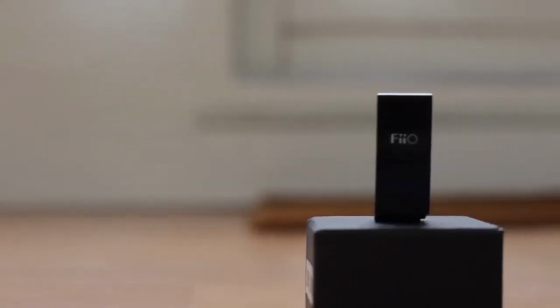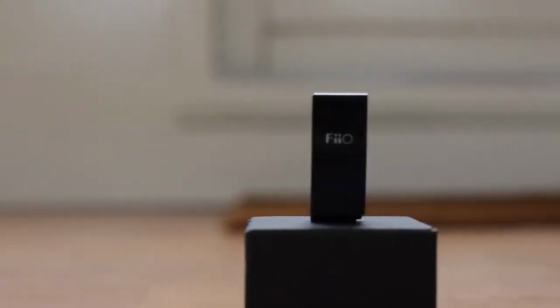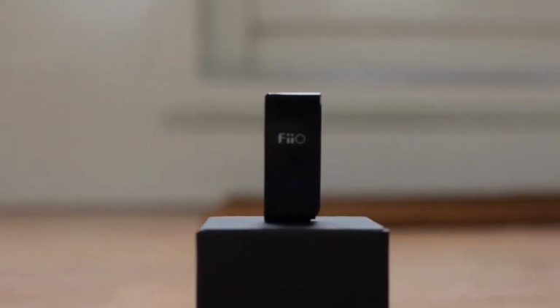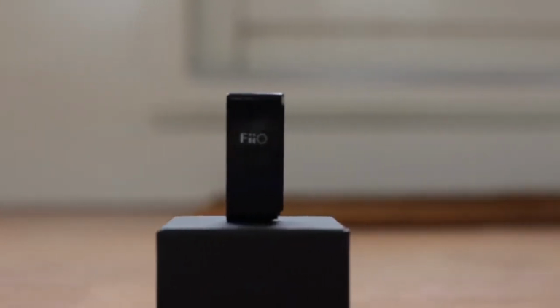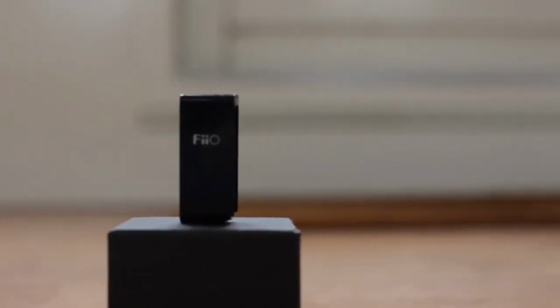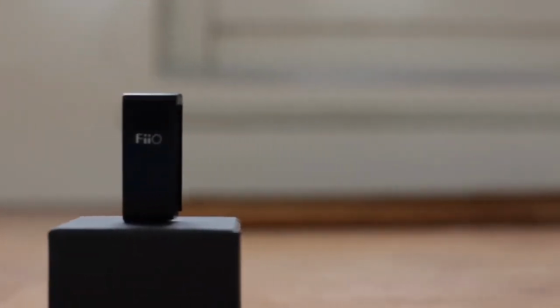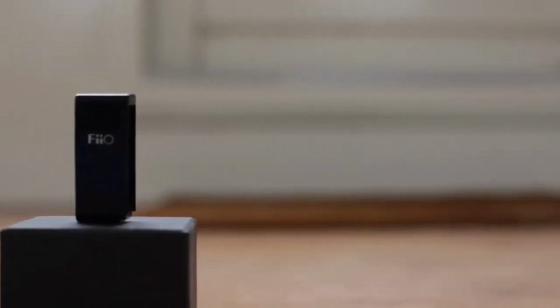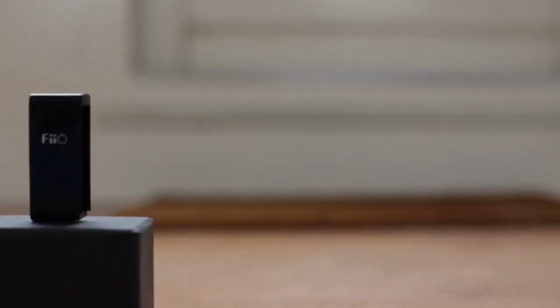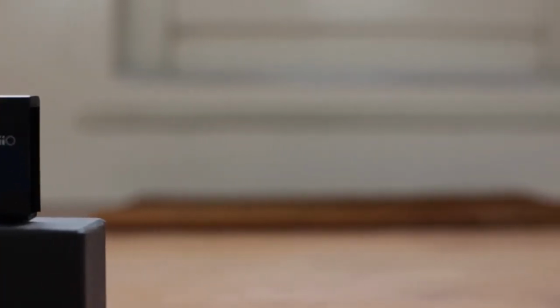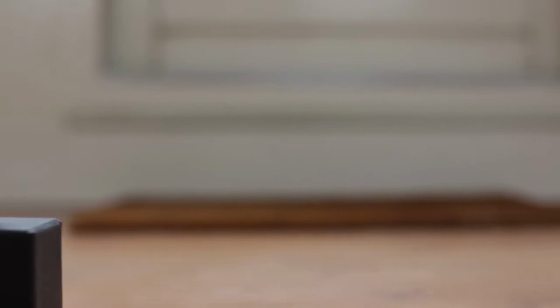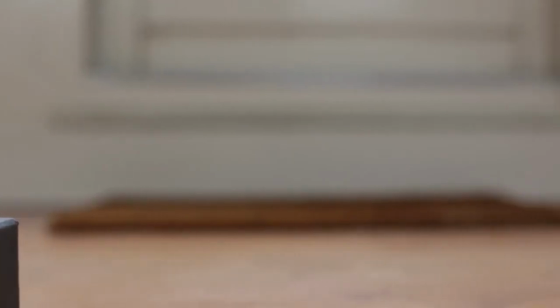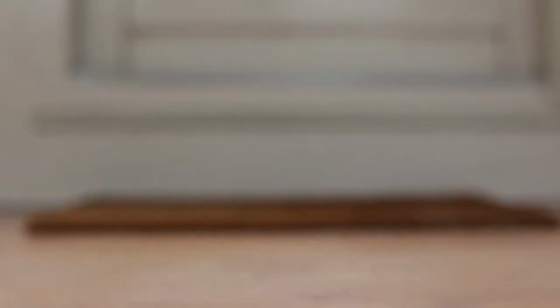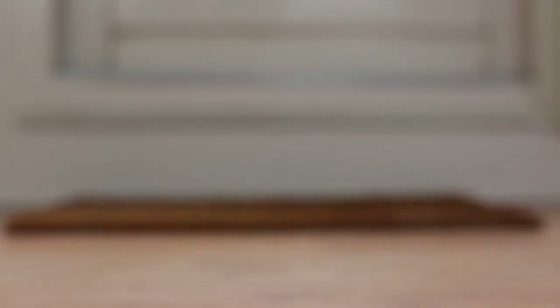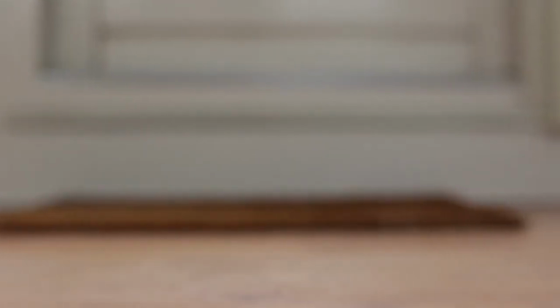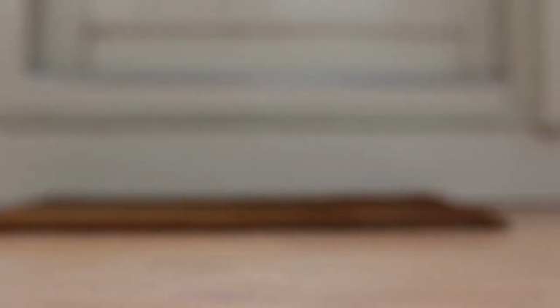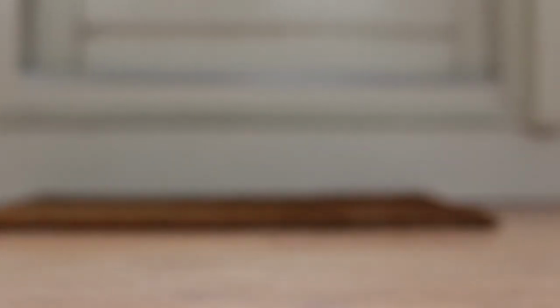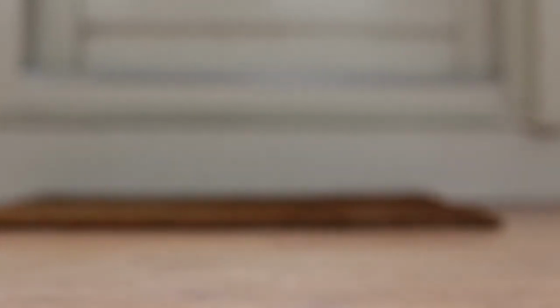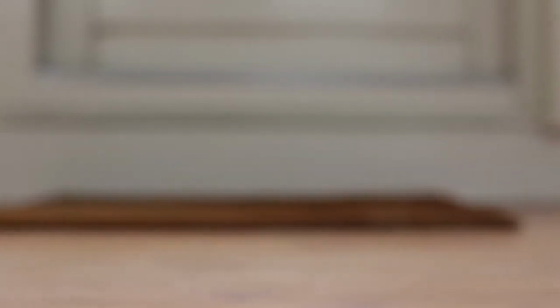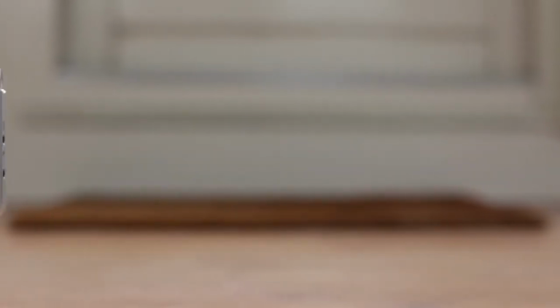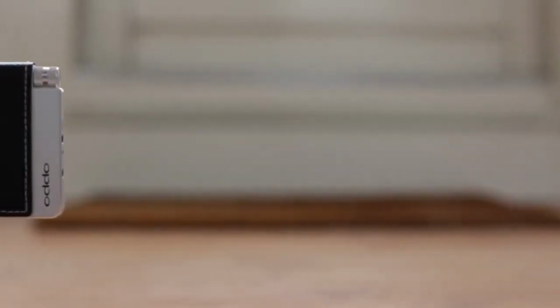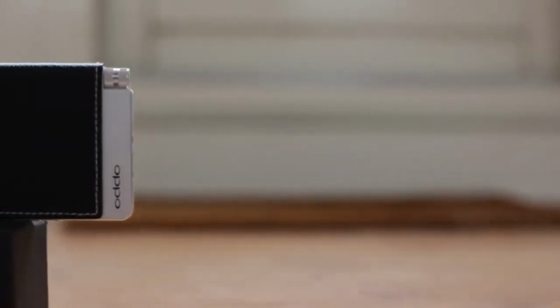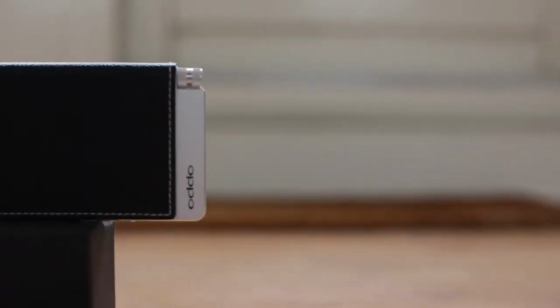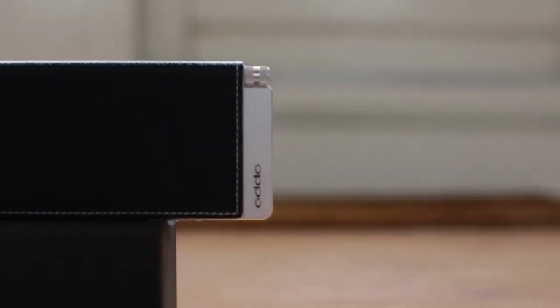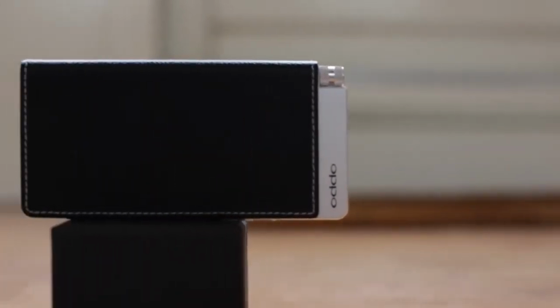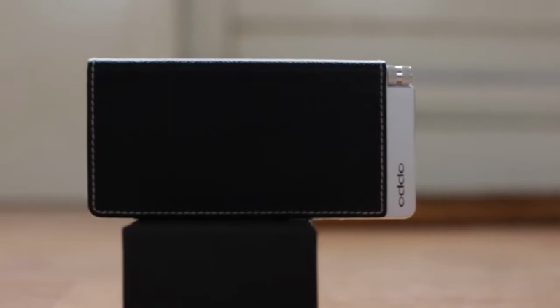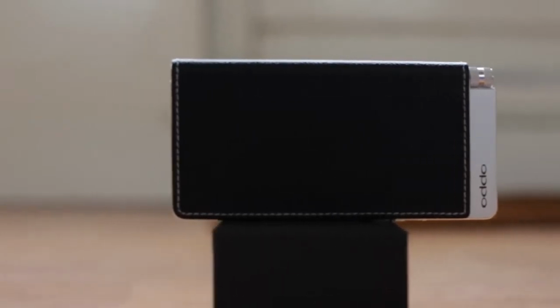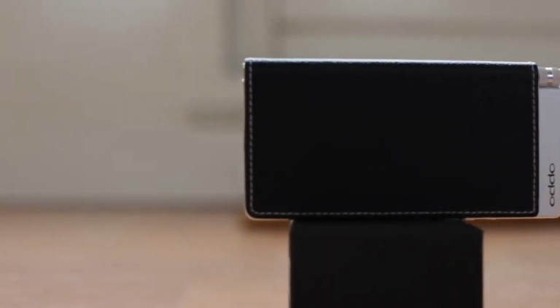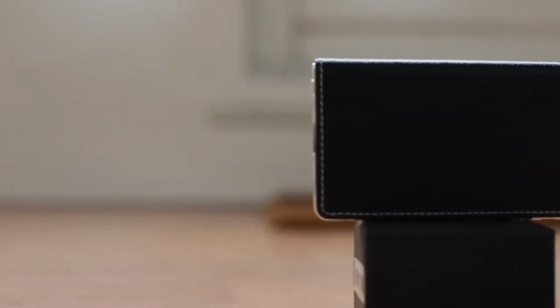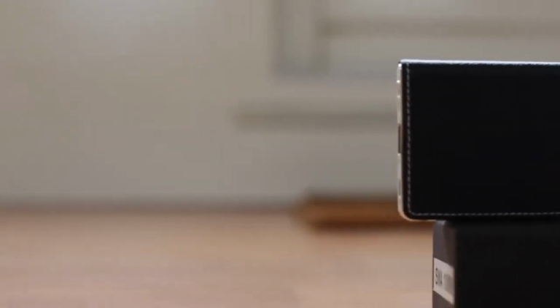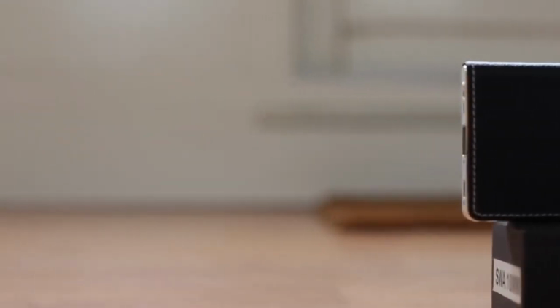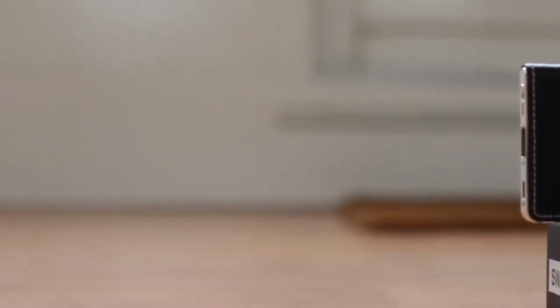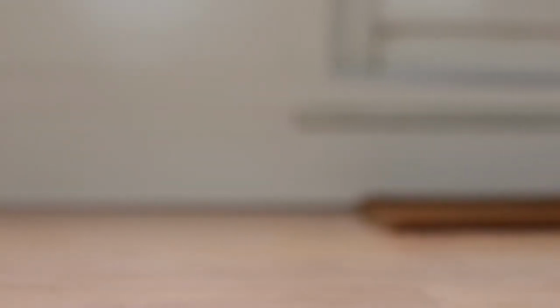I will use the Fiio E3, a very cheap headphone amplifier, and I will also use the Oppo HA2SE, which is a more expensive headphone amplifier.